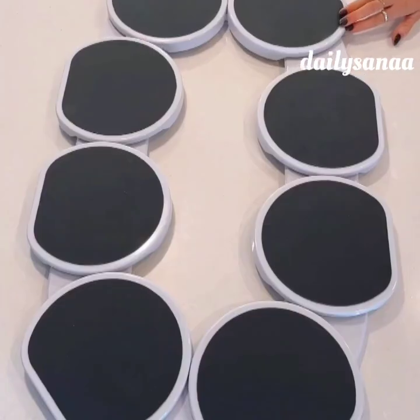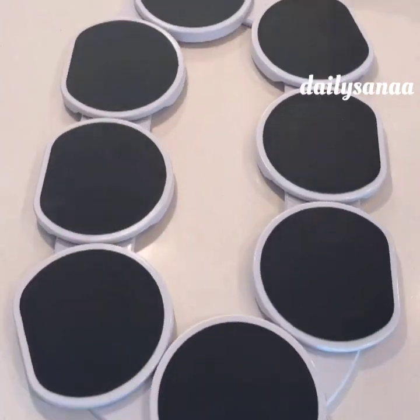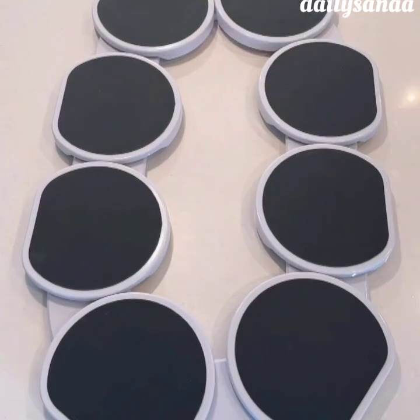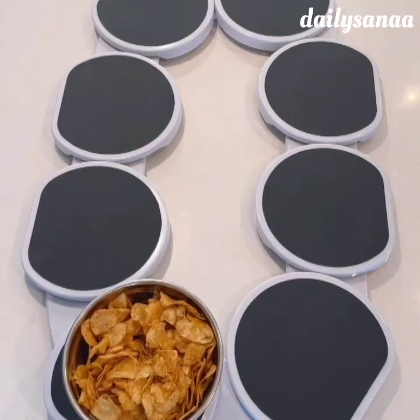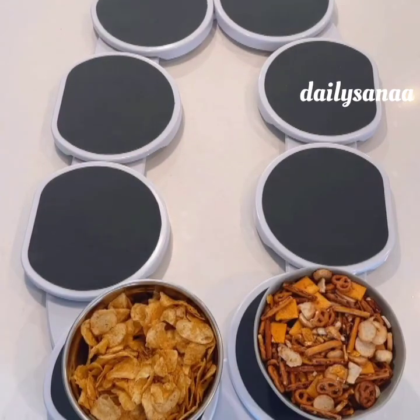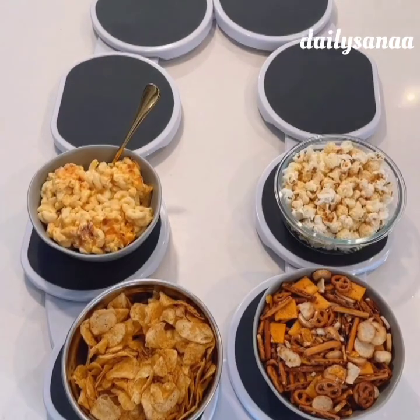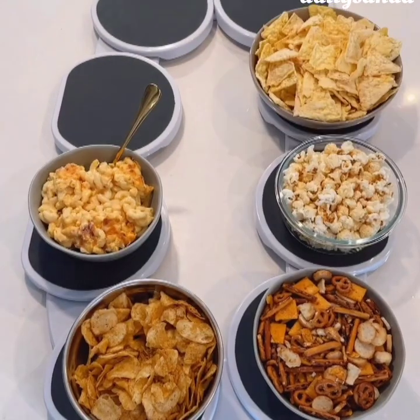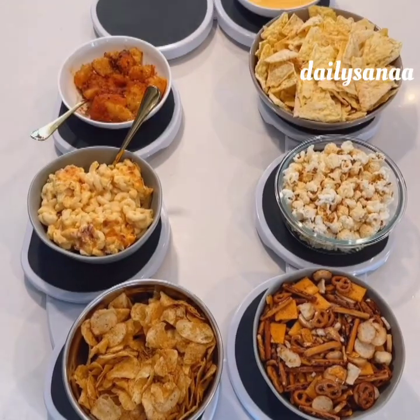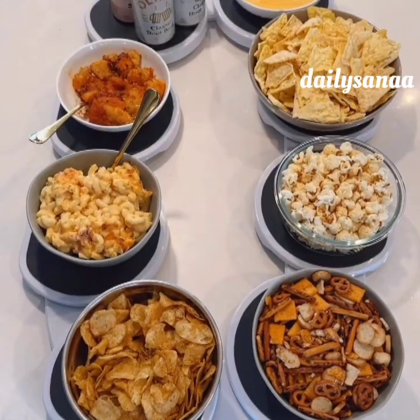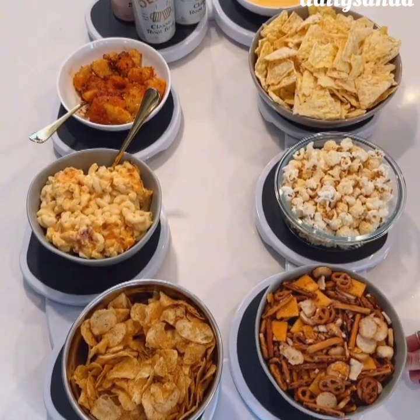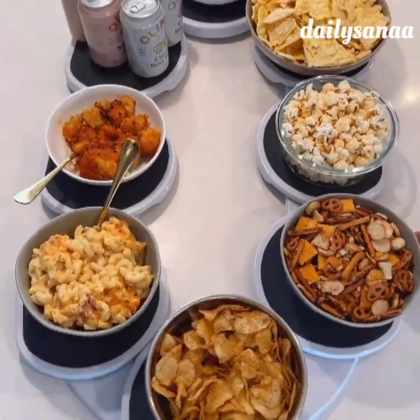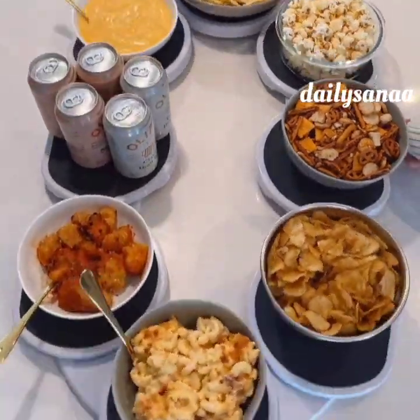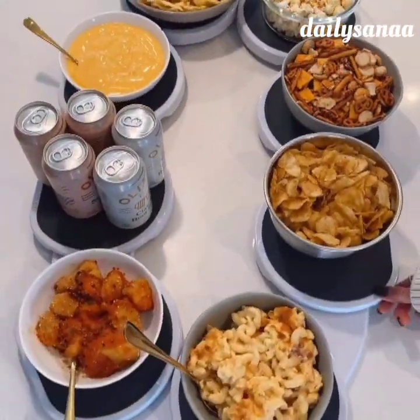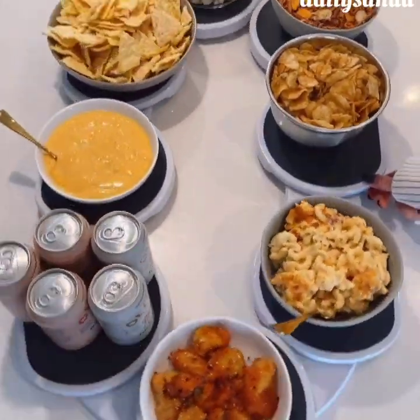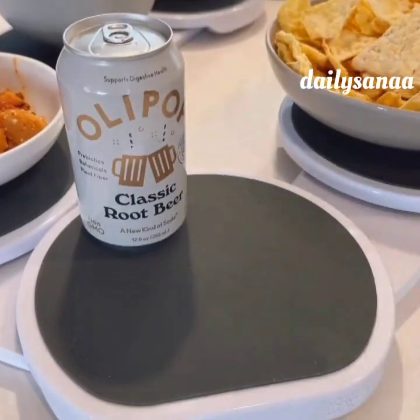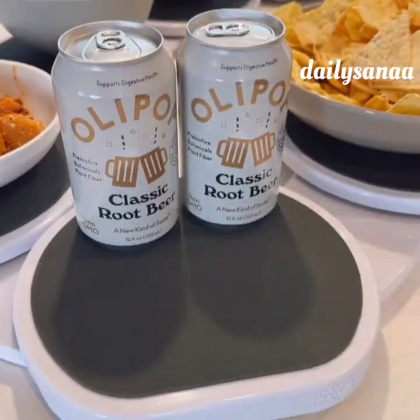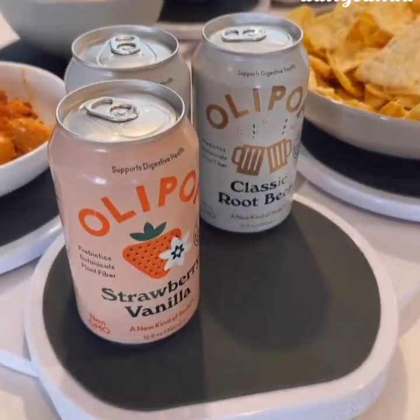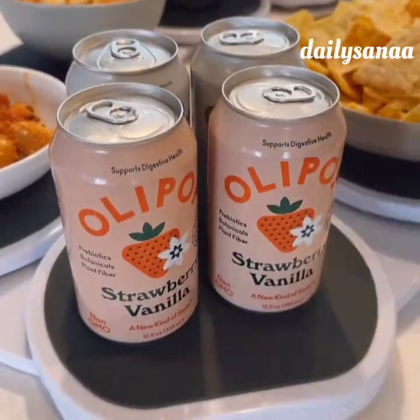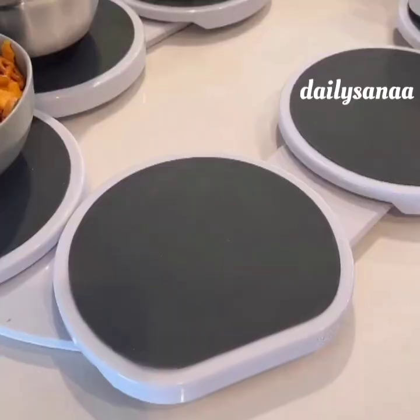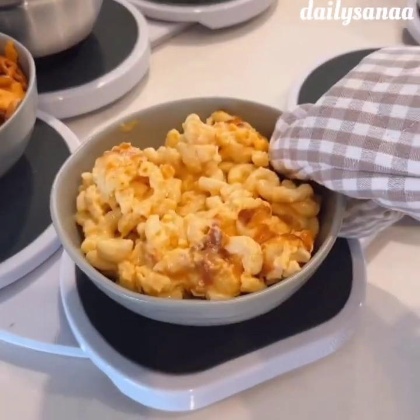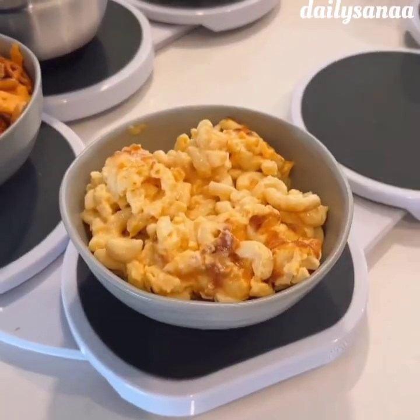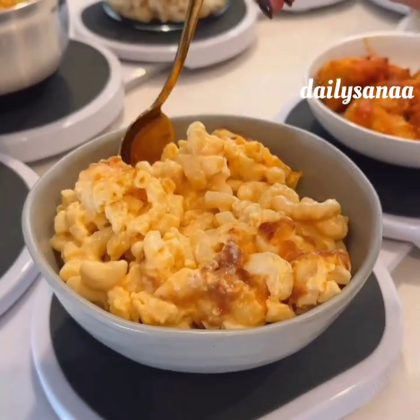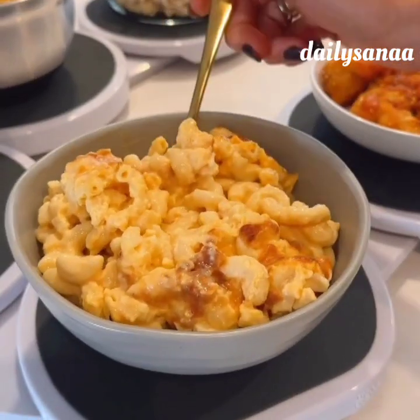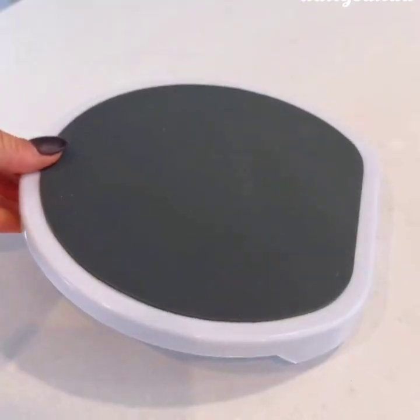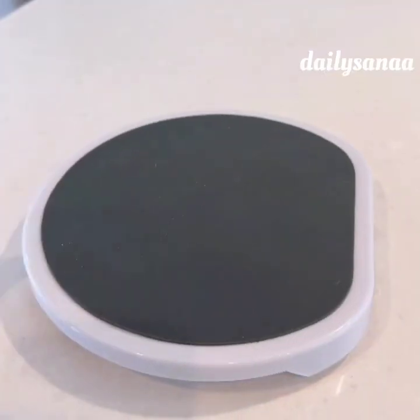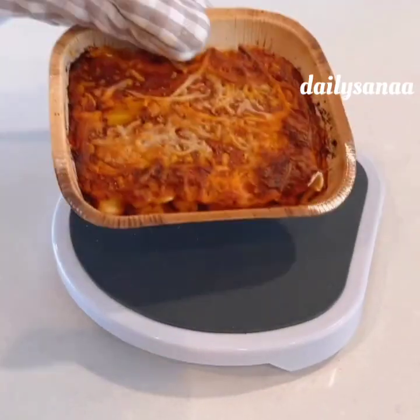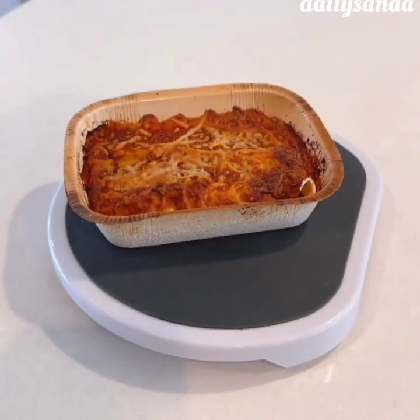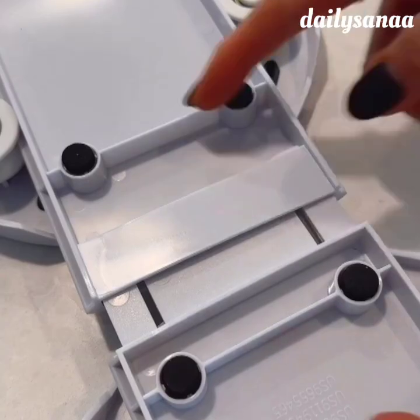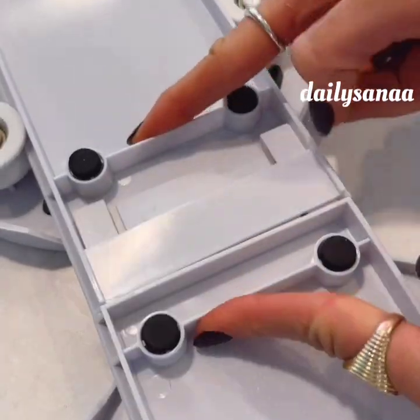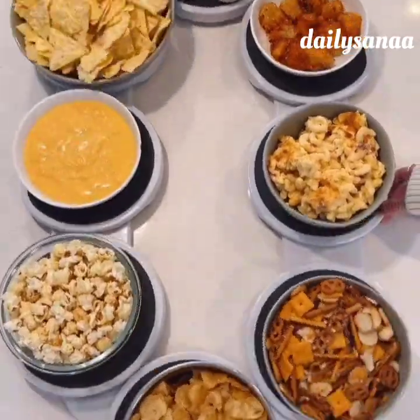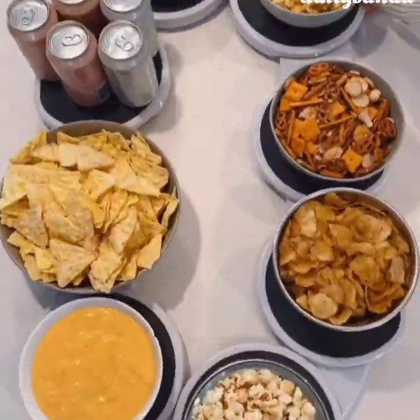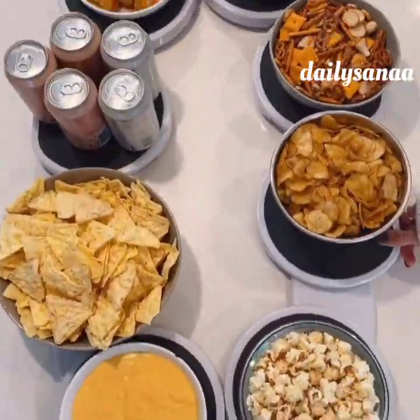This is the world's largest lazy Susan that can hold up to eight dishes so guests can easily grab their food. Each tray is heat resistant and acts as a trivet for both cold and hot food. You can also use the trays individually when not hosting and everything snaps together in a few seconds.